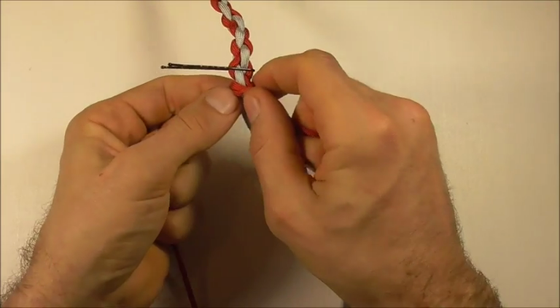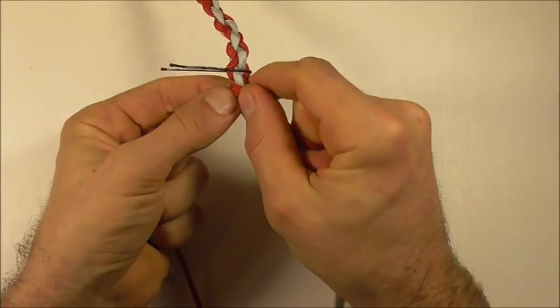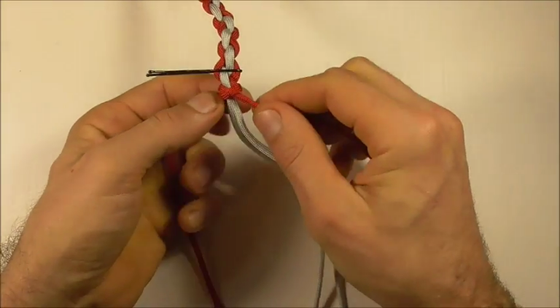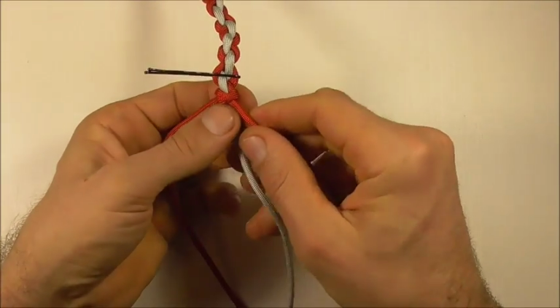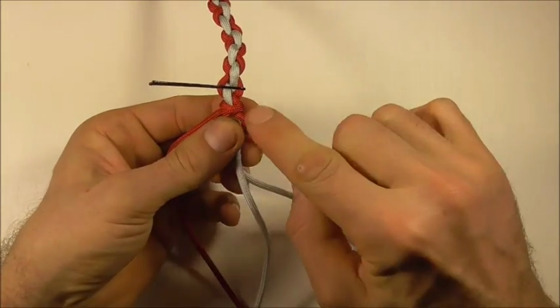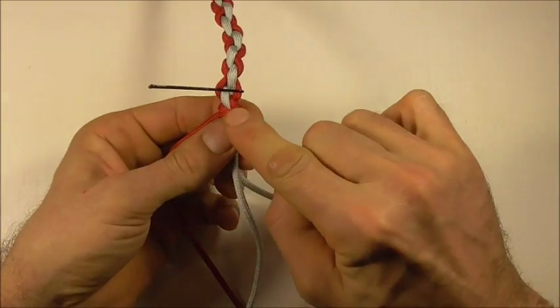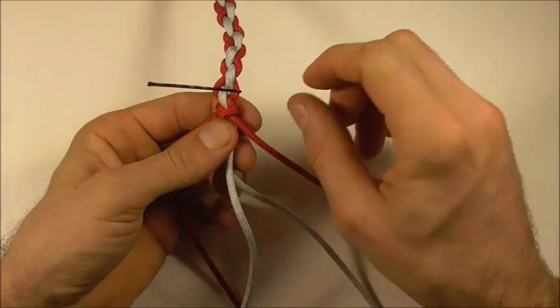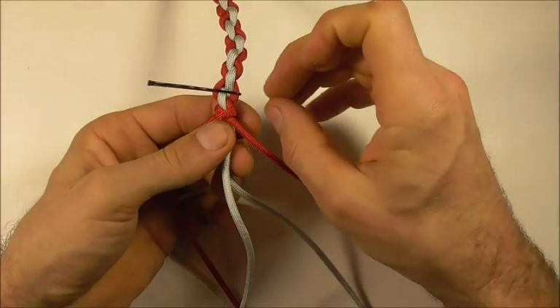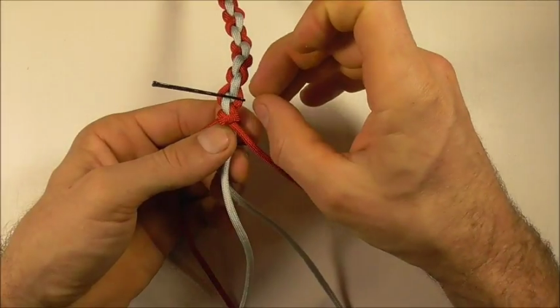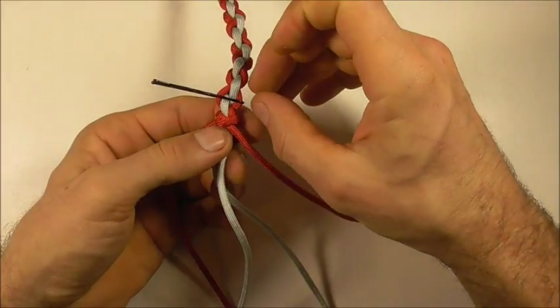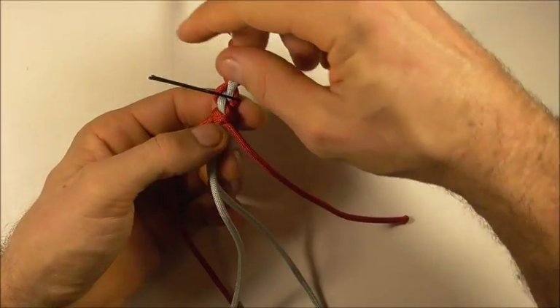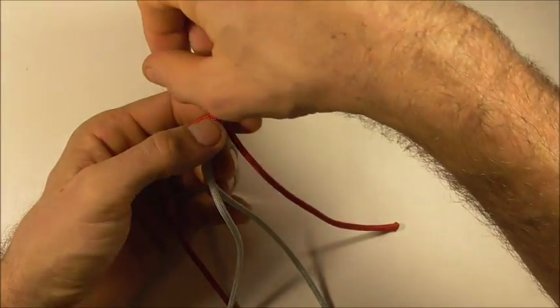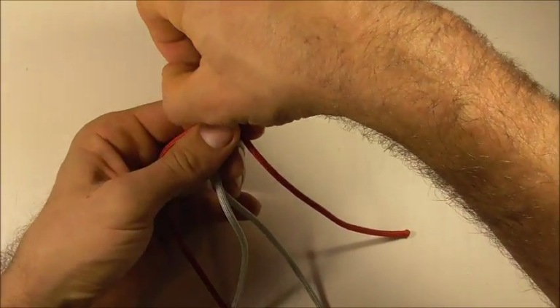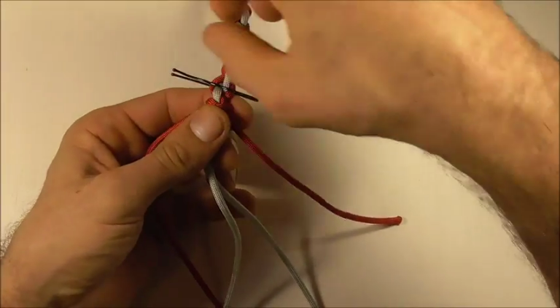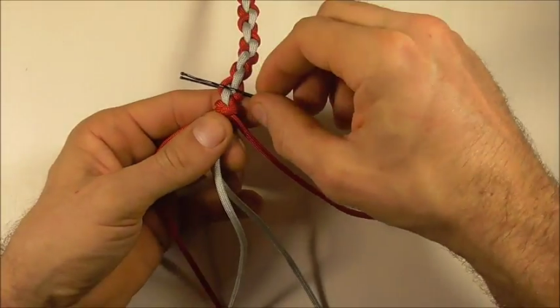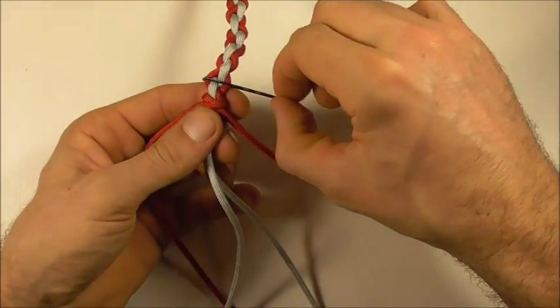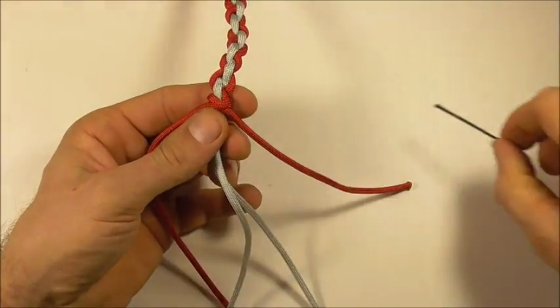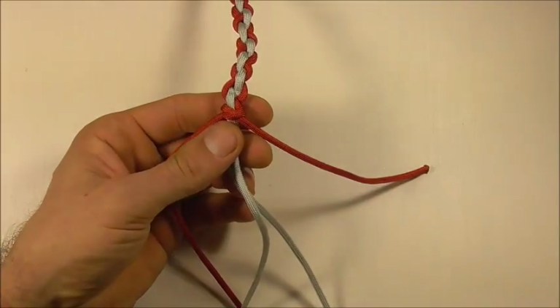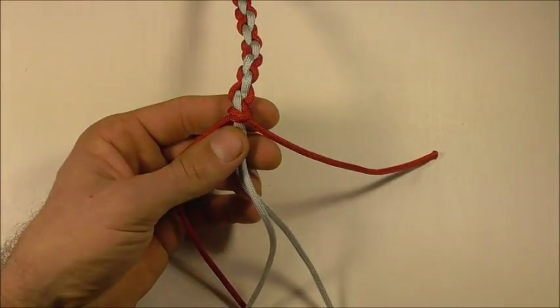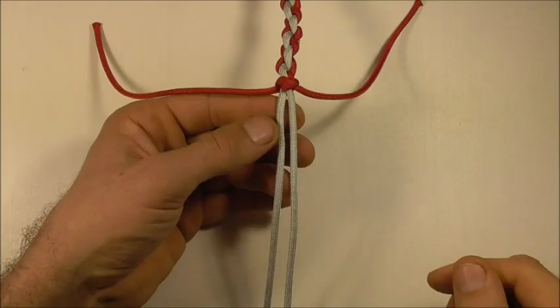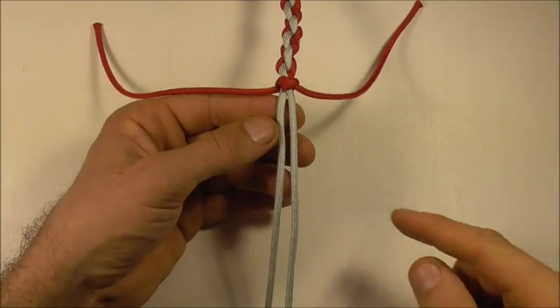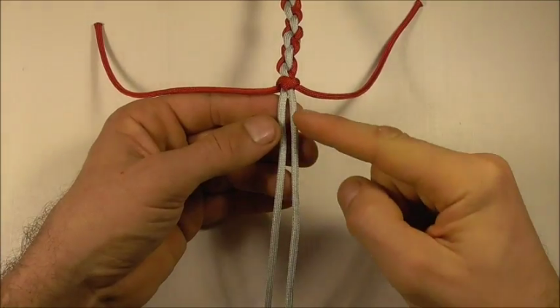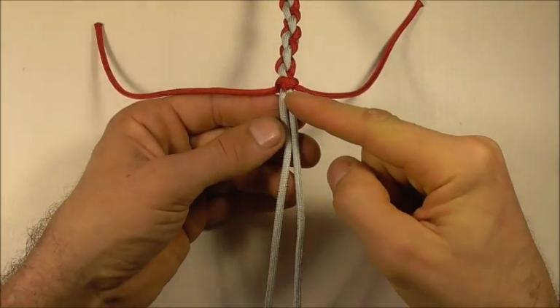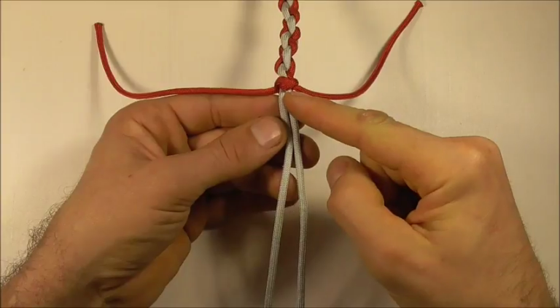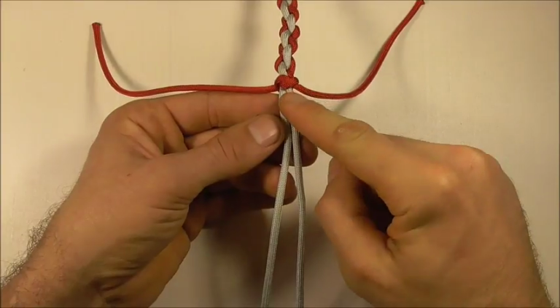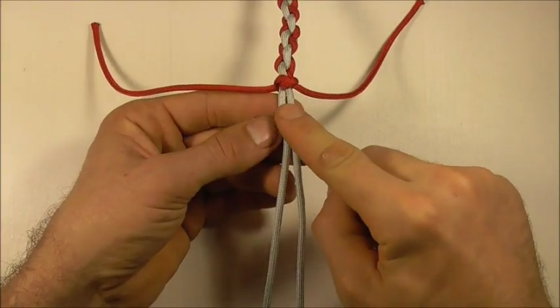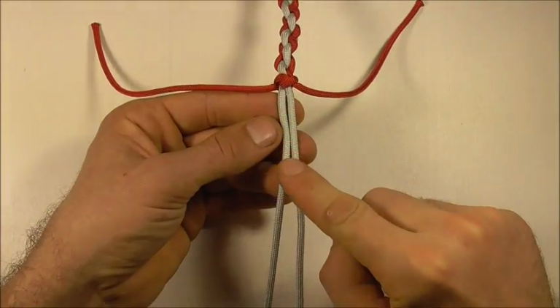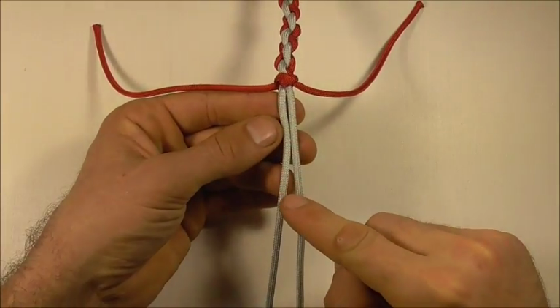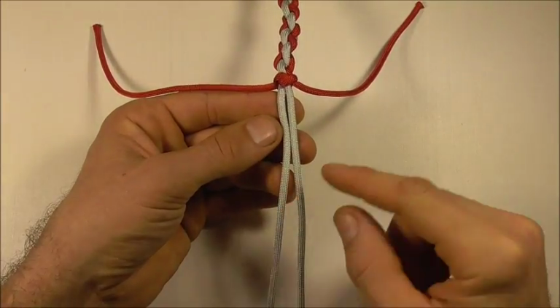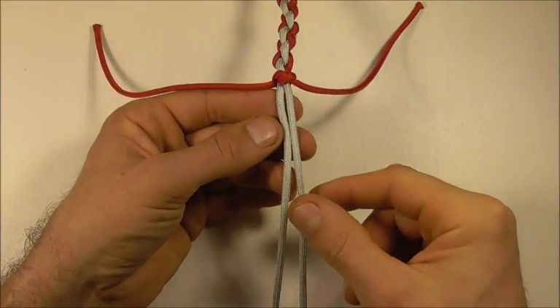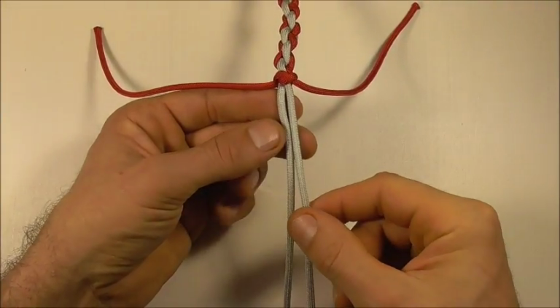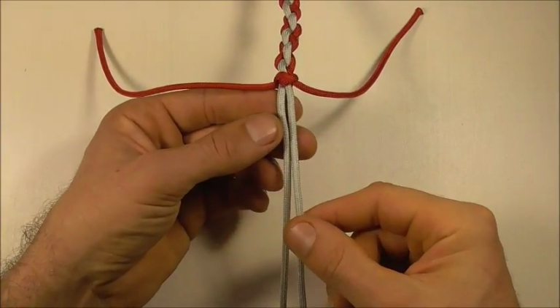Then I can just tighten this right up. Once this snake knot is tight, you can then remove the bobby pin. Then we can tie a button using these two center strands.